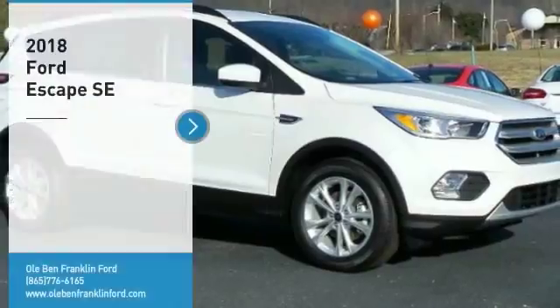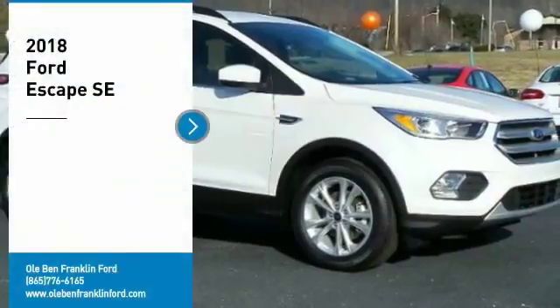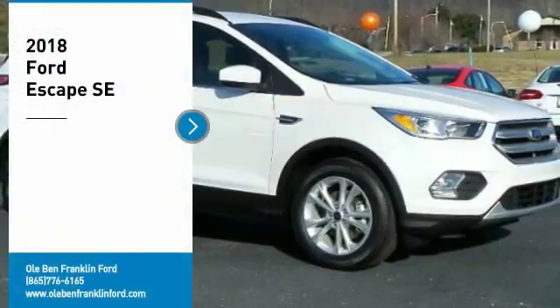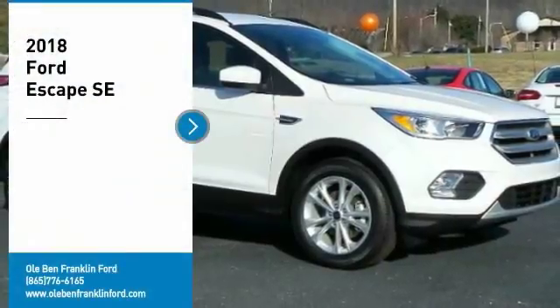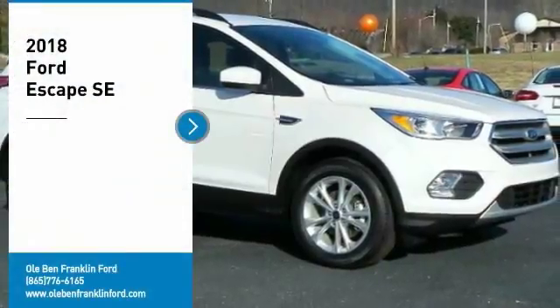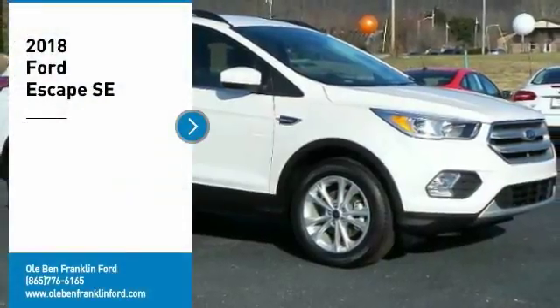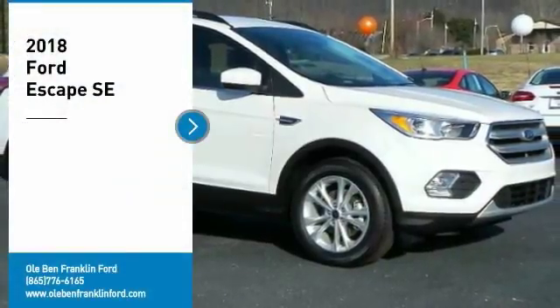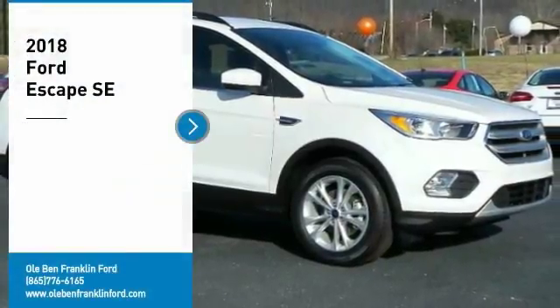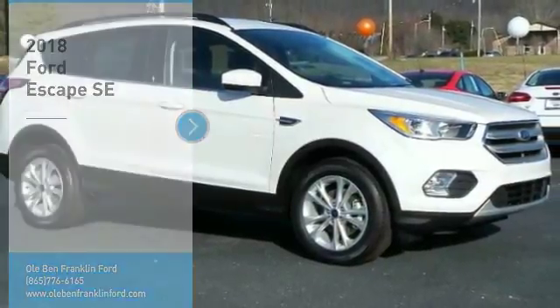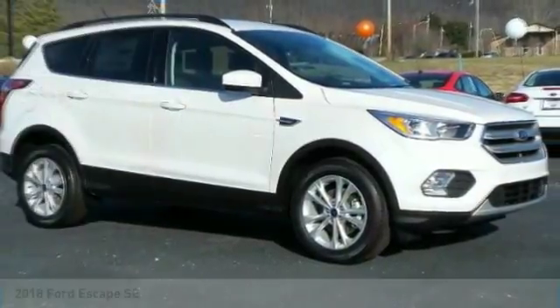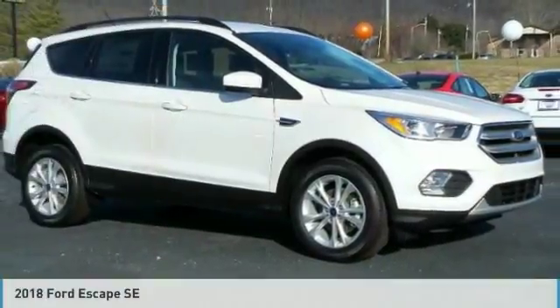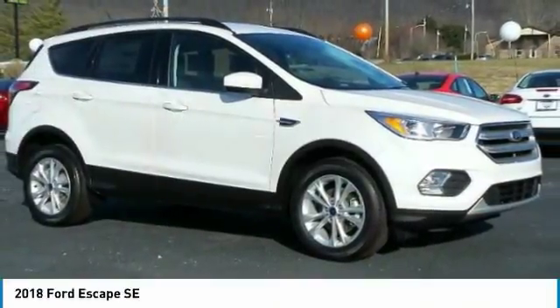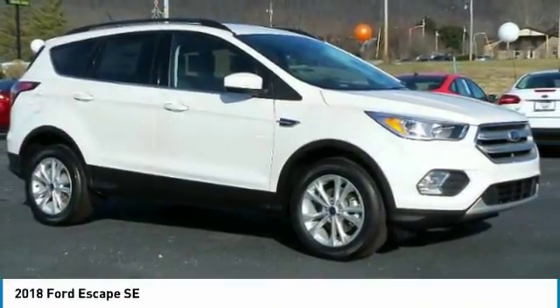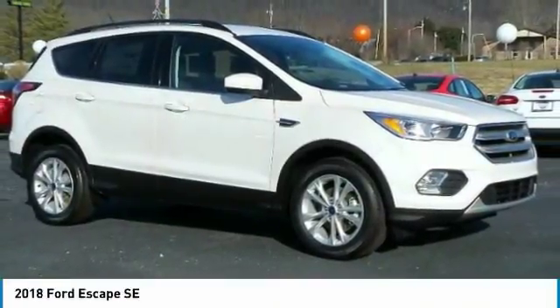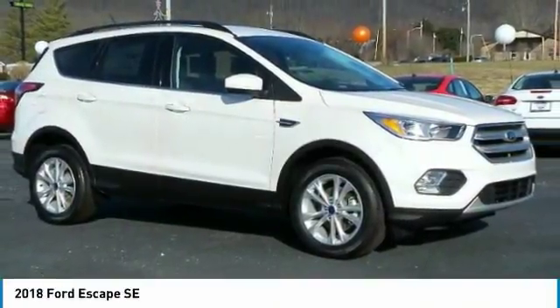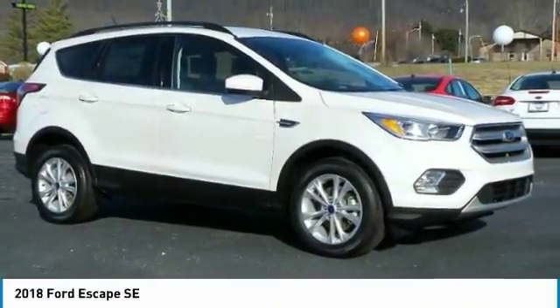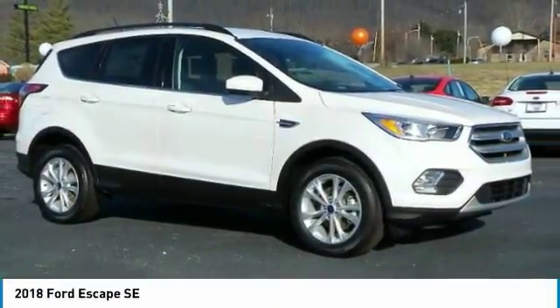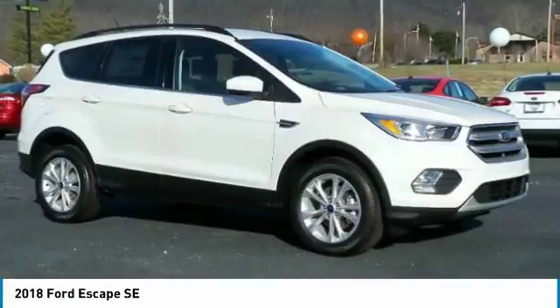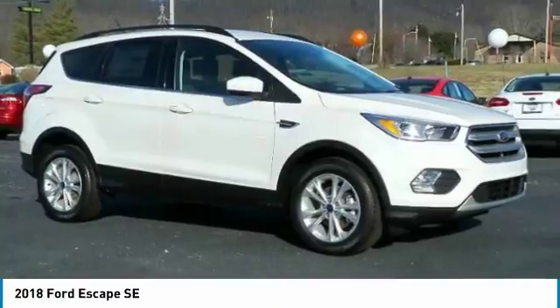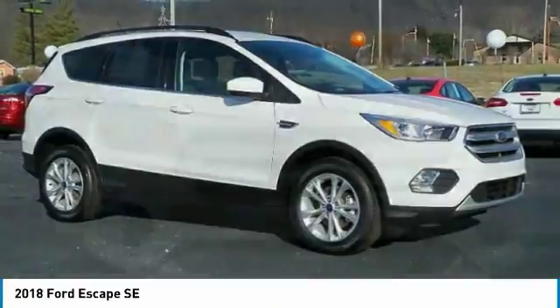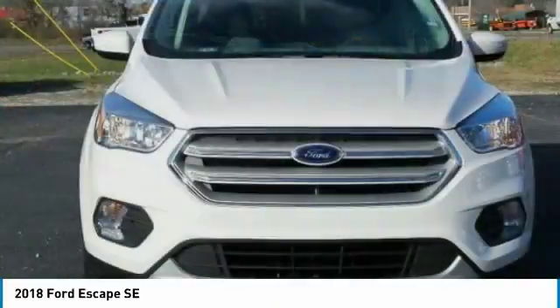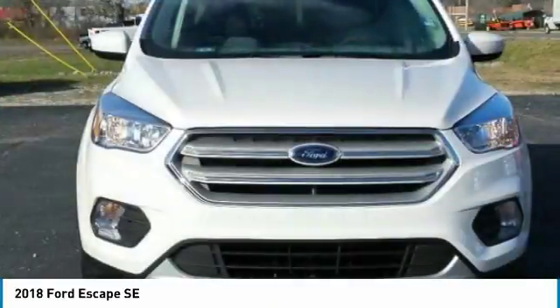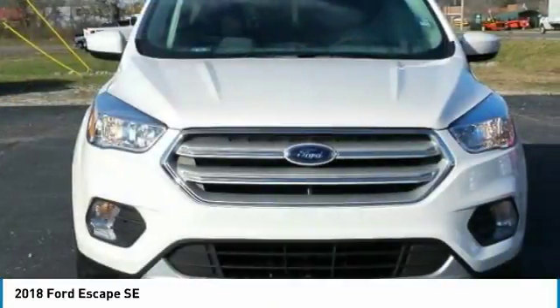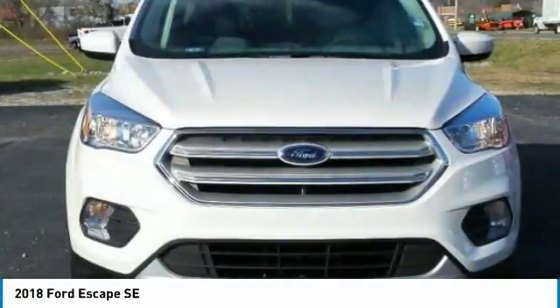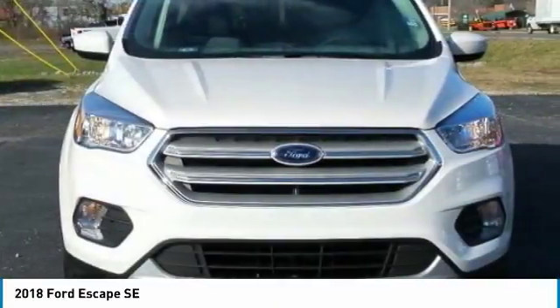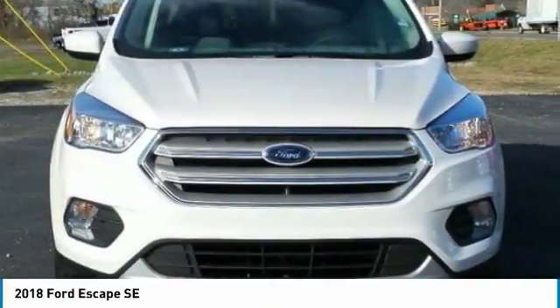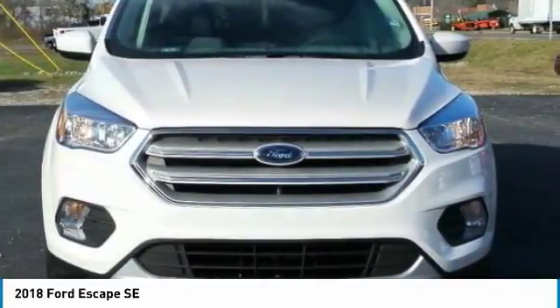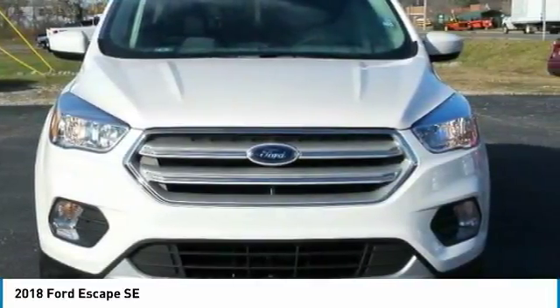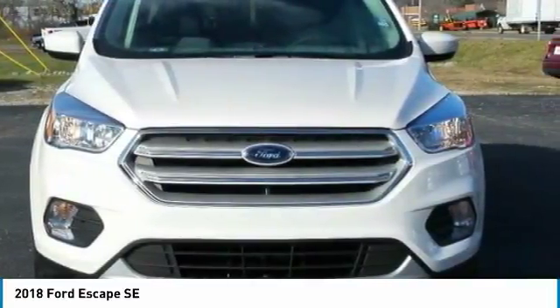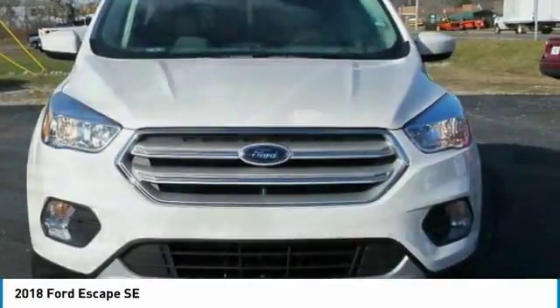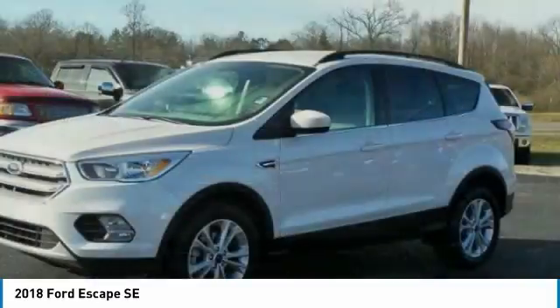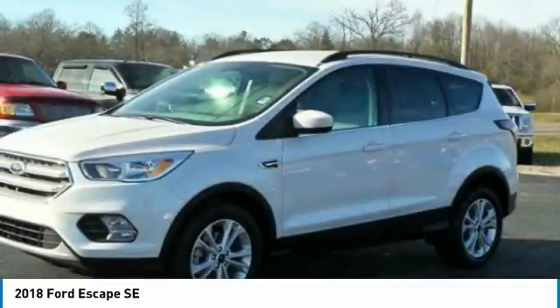Stop by and take a look at the 2018 Escape. Gas engines flex, tow, sip, and go with Ford Escape.